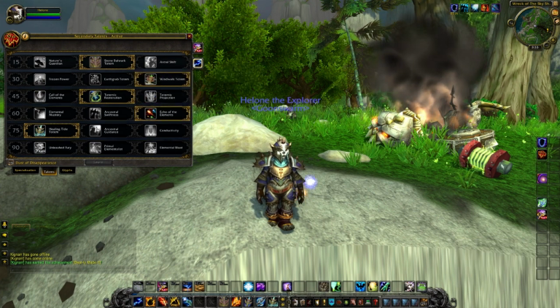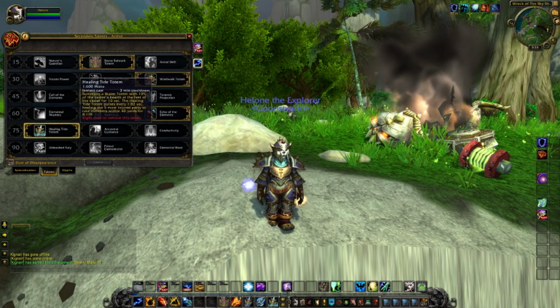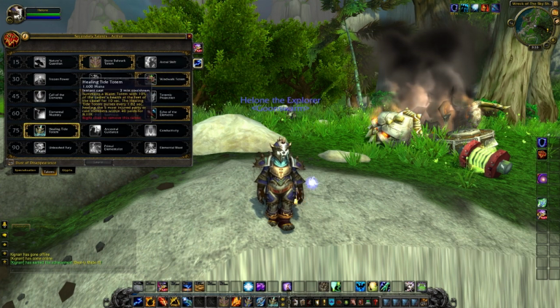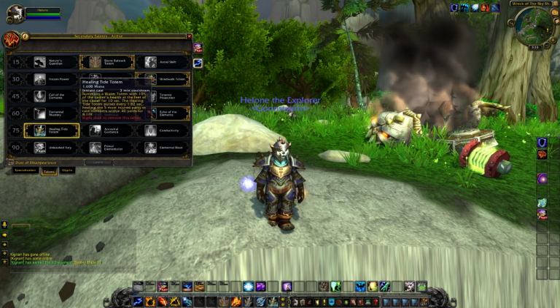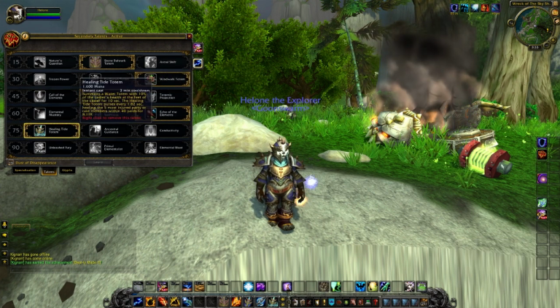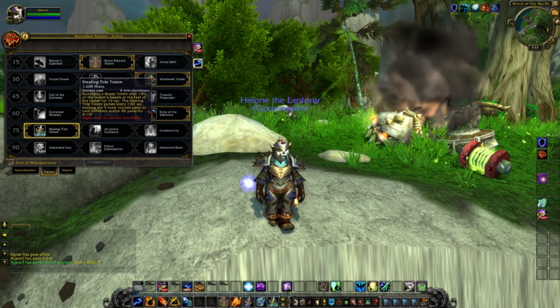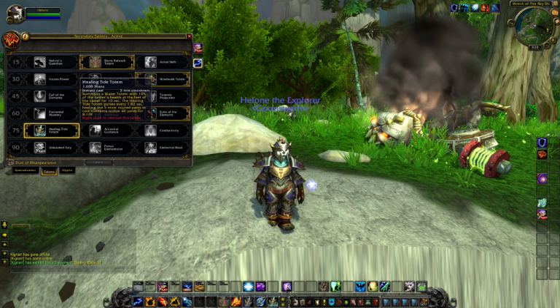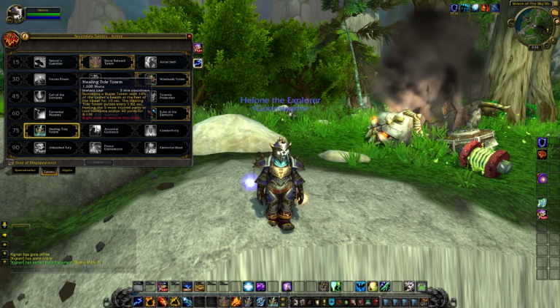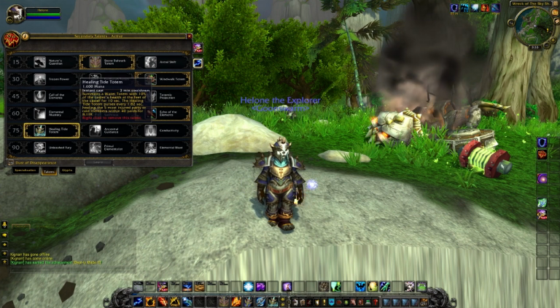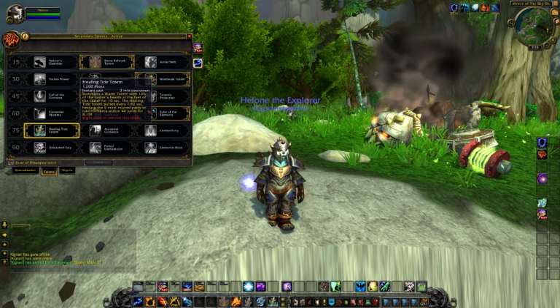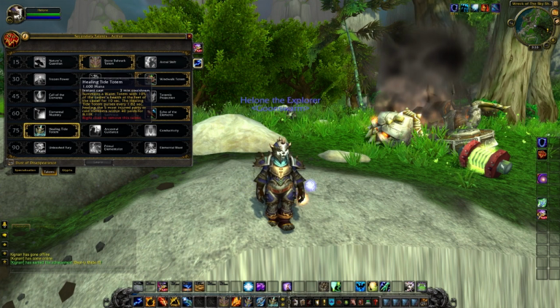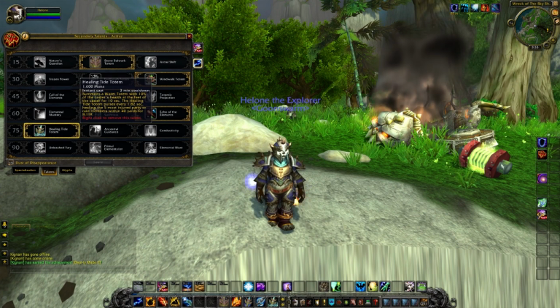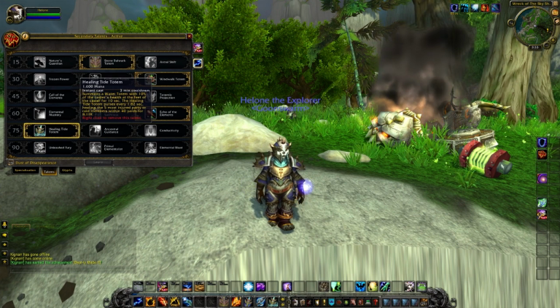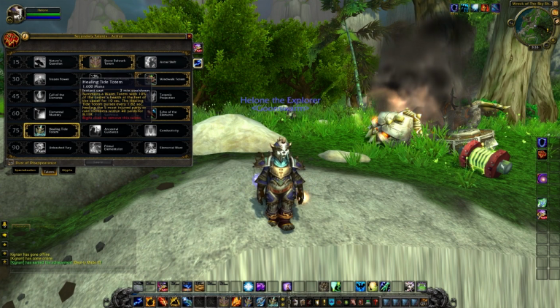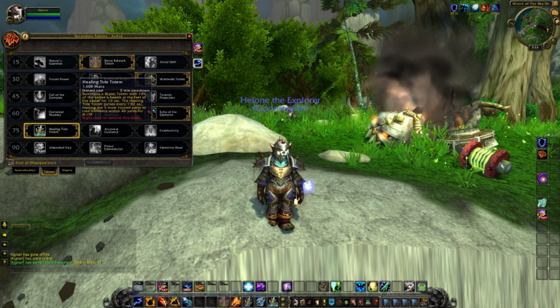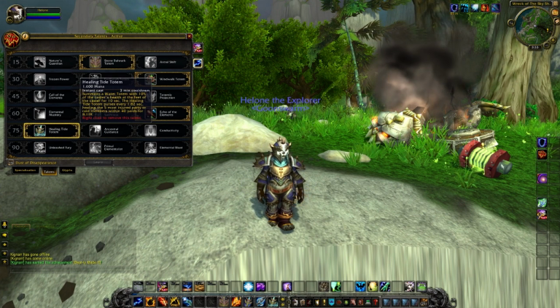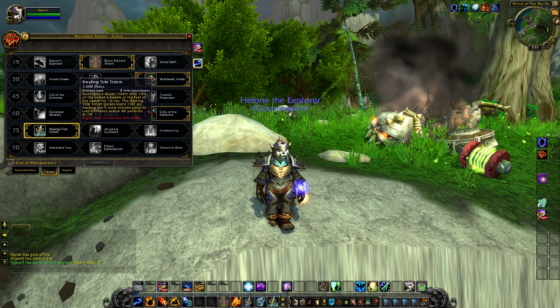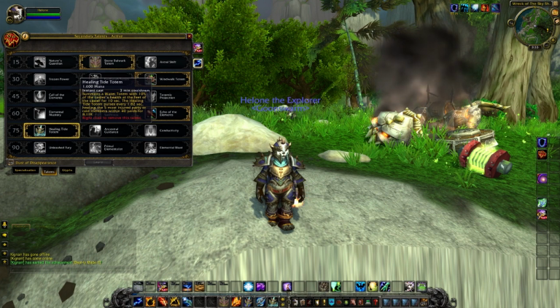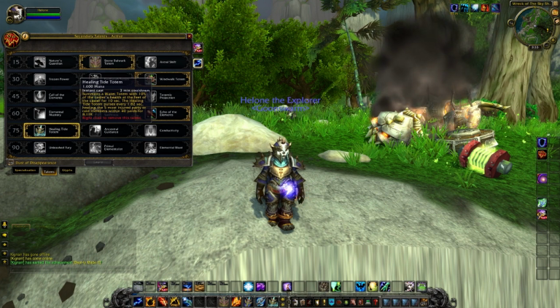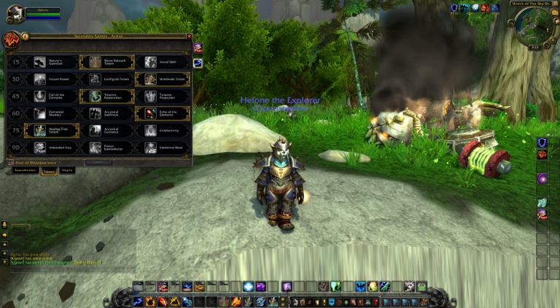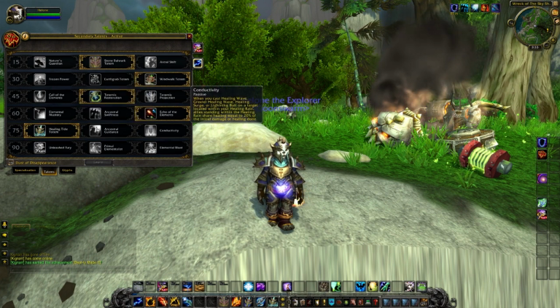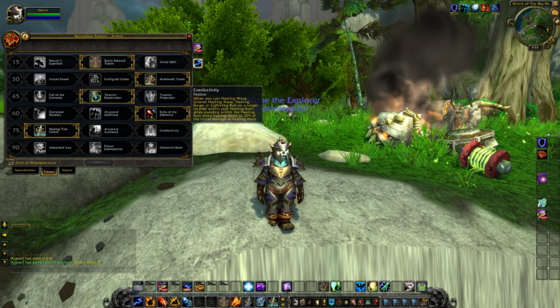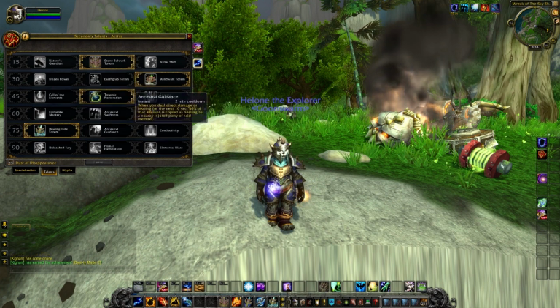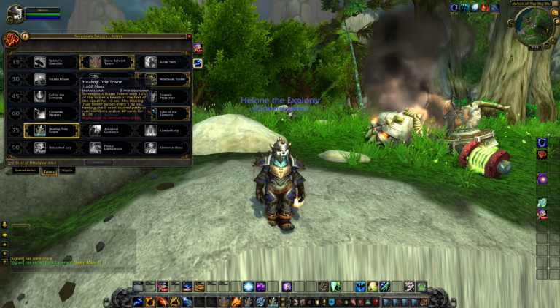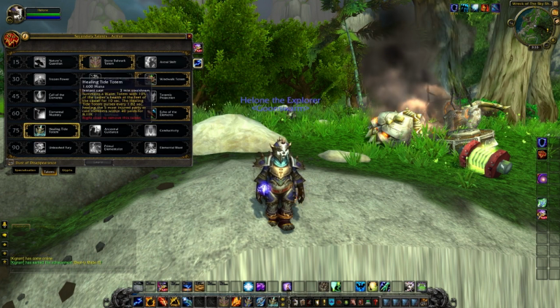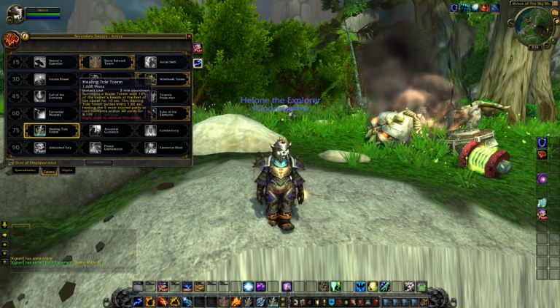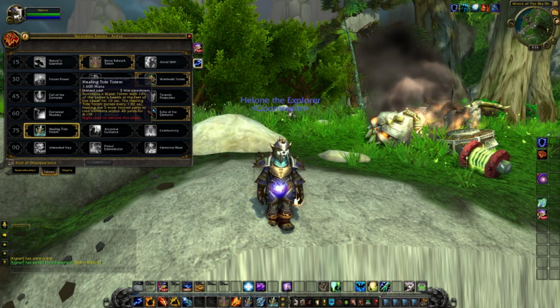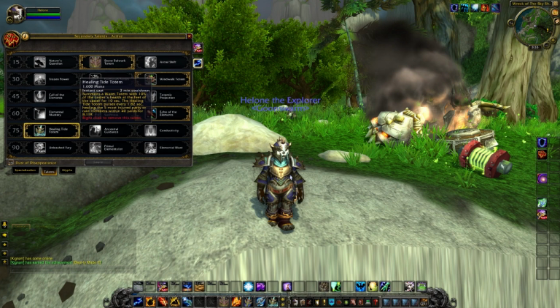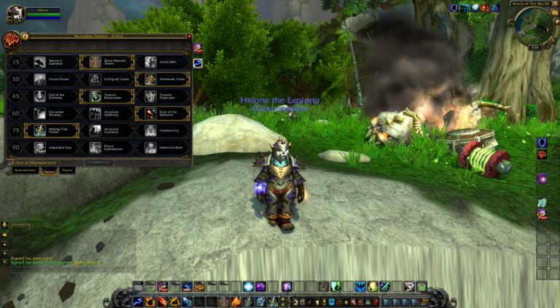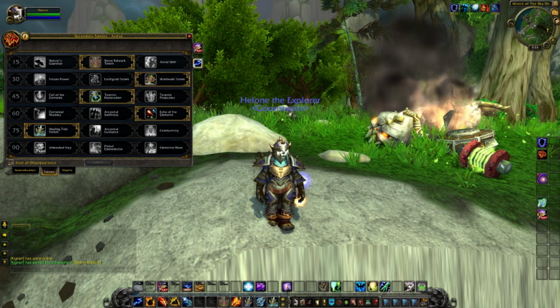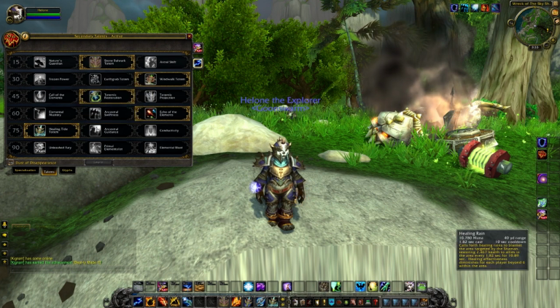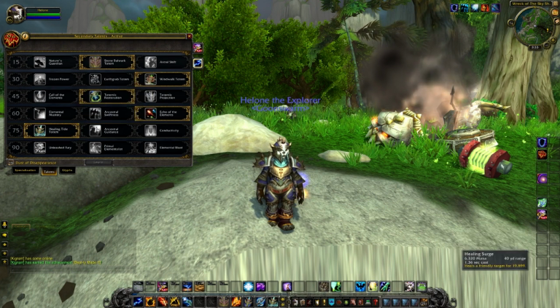At level 75, we pick up Healing Tide Totem. This just gives you a little bit more versatility if you do happen to get in a group, and it also allows you to get some healing on yourself if needed, in the form of a Totem, to go along with your other heals.